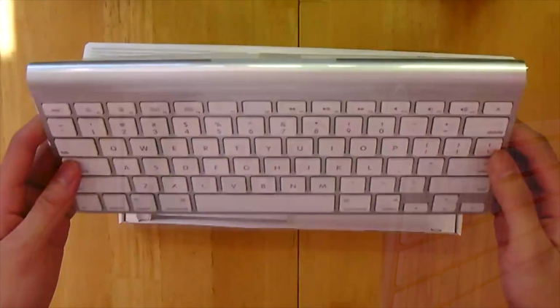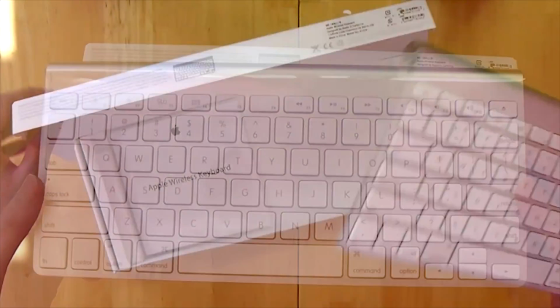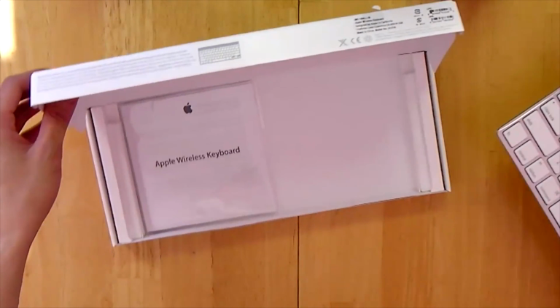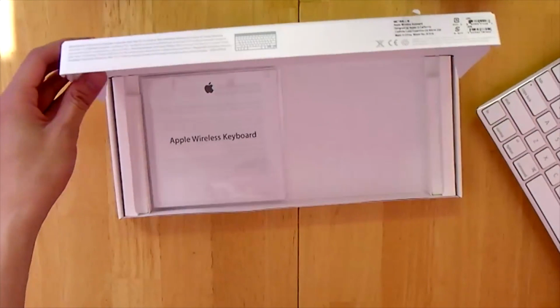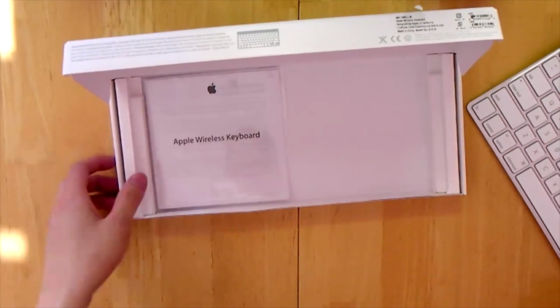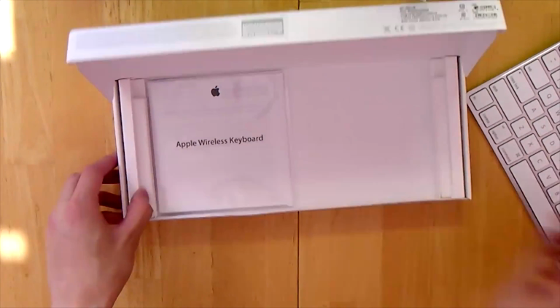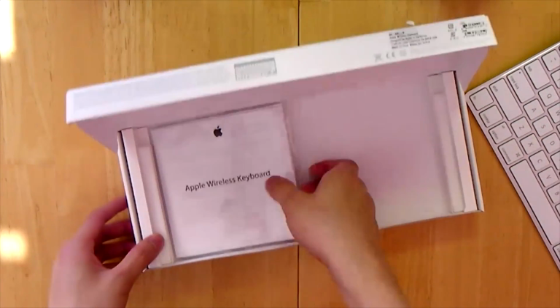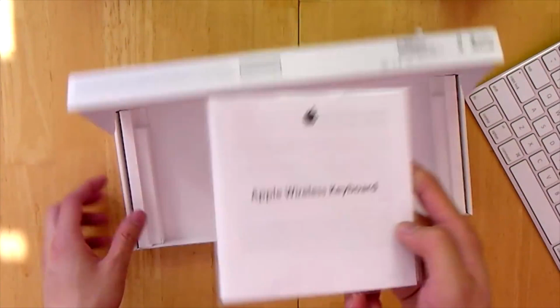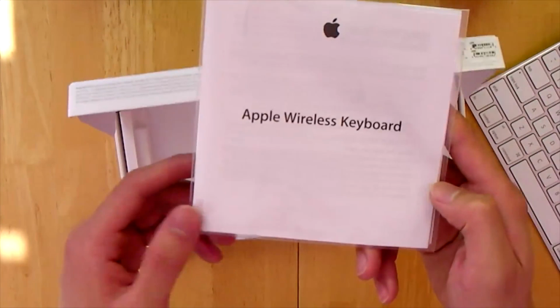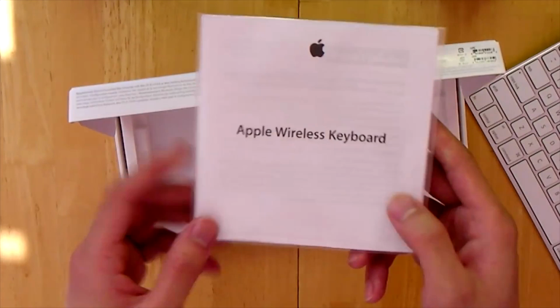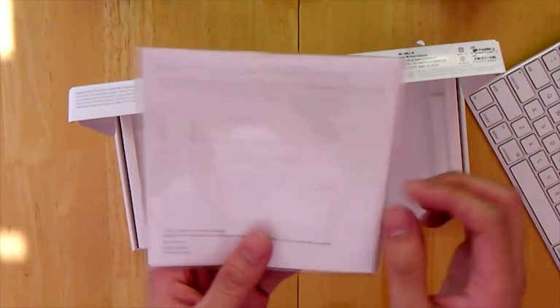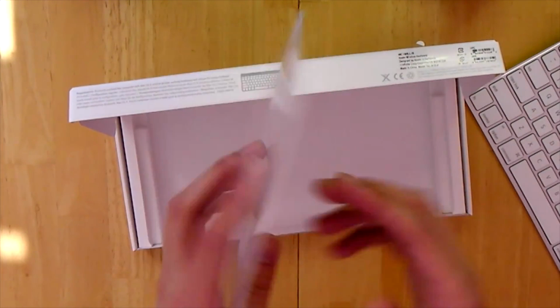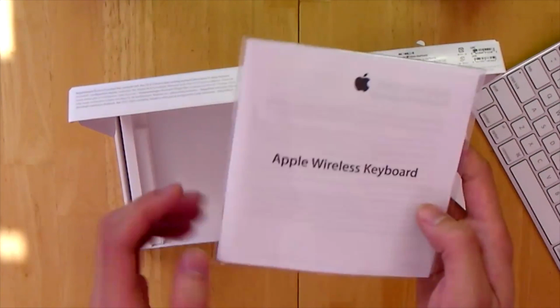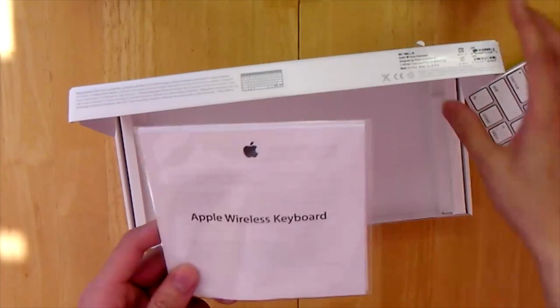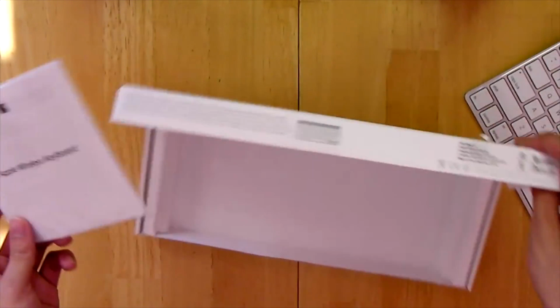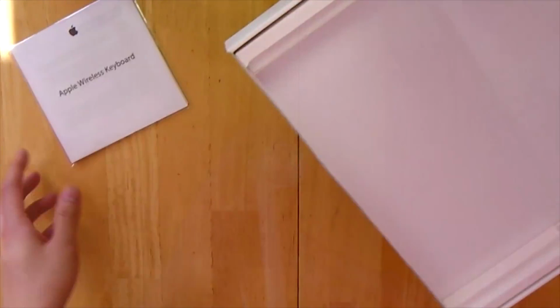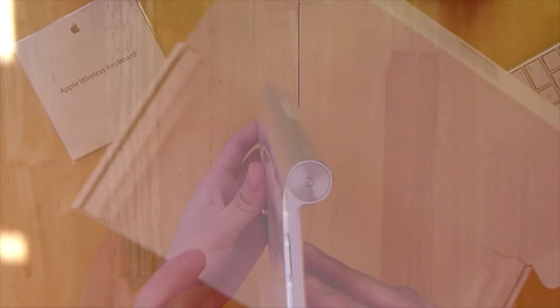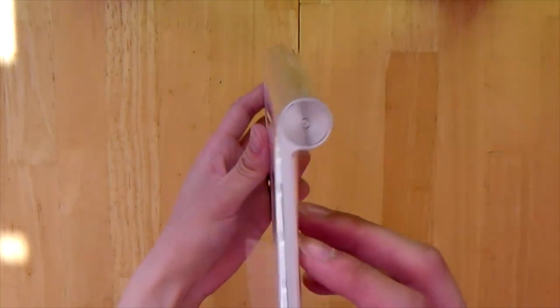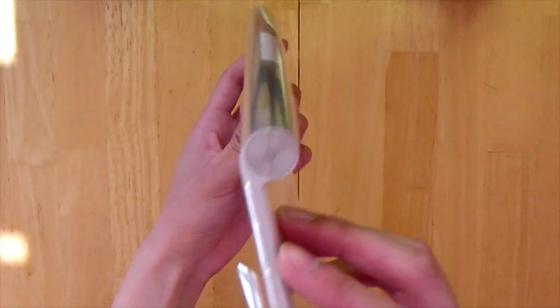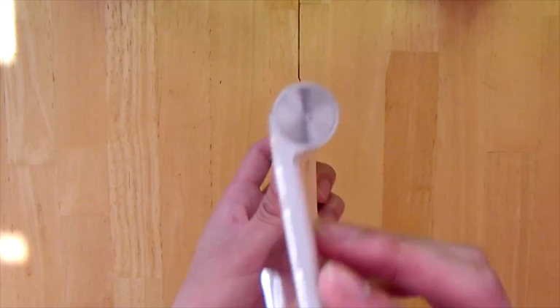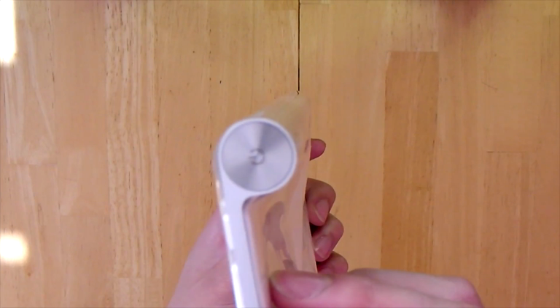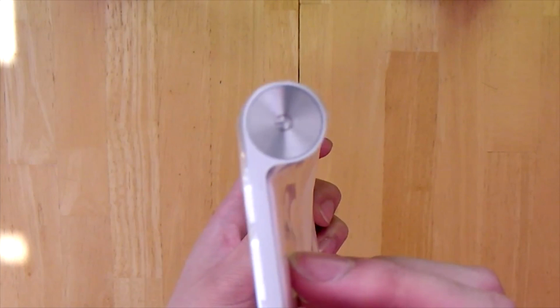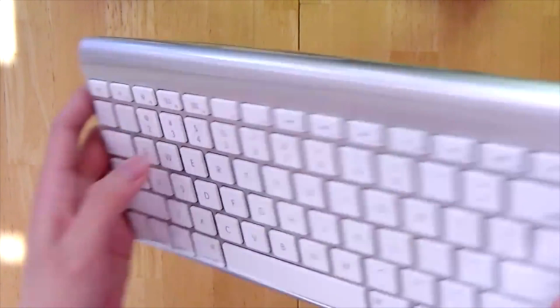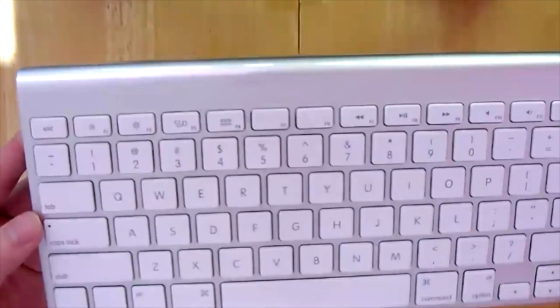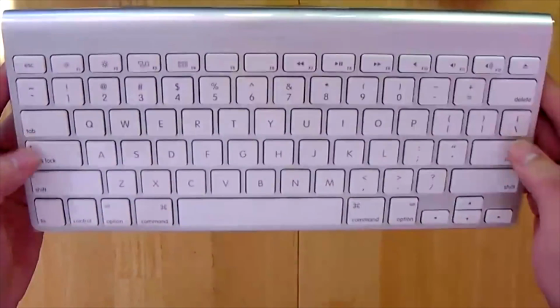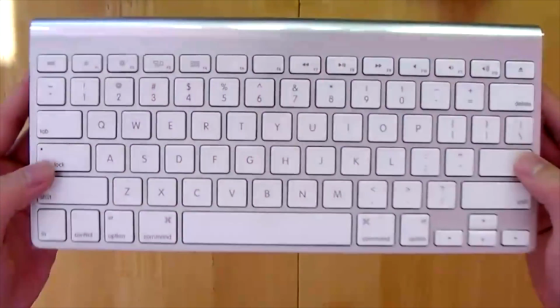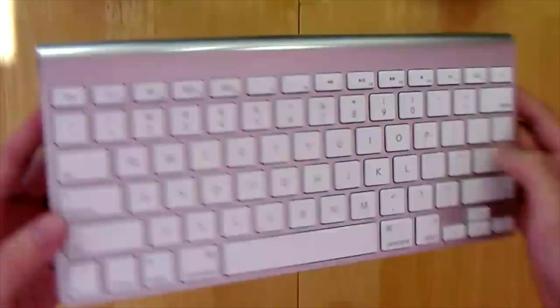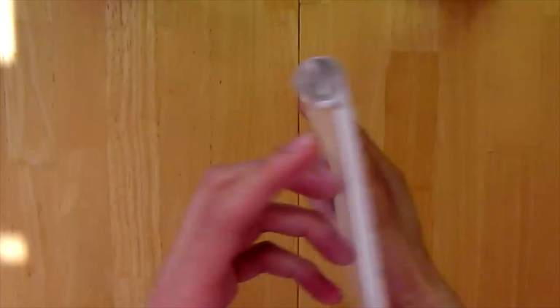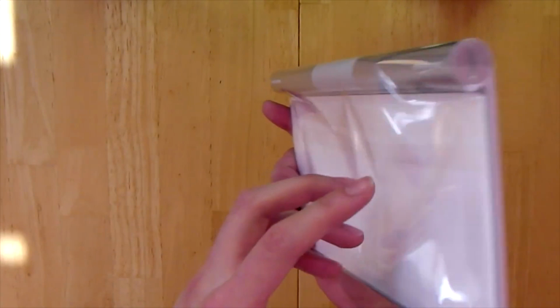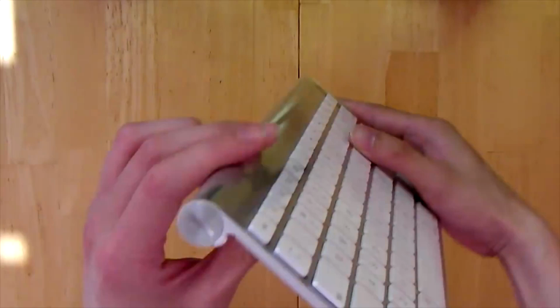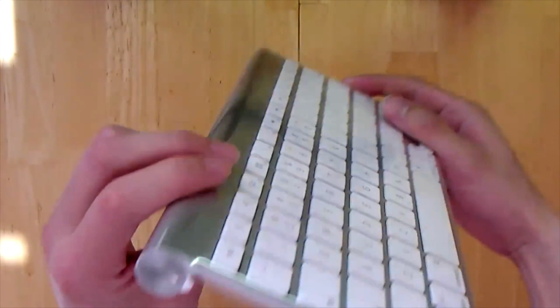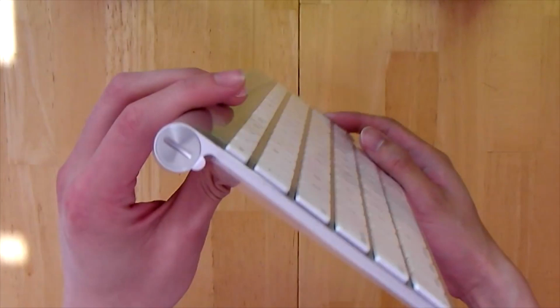In the box it also includes an Apple wireless keyboard instruction manual, which will be useful if you encounter any problems. The unit is incredibly thin and it also features a low-profile aluminum enclosure with crisp and responsive keys.